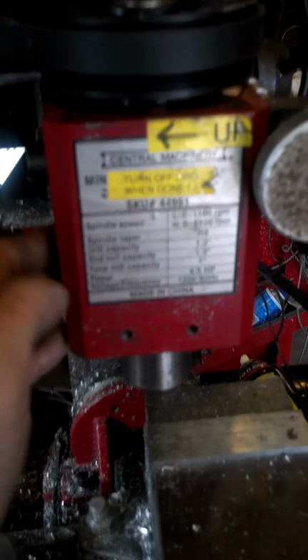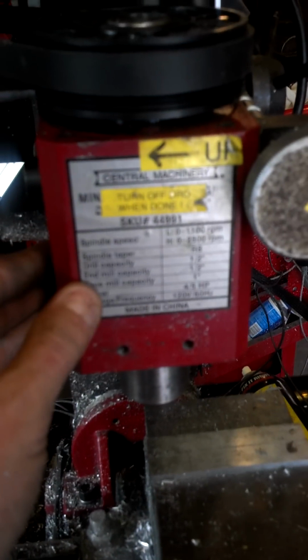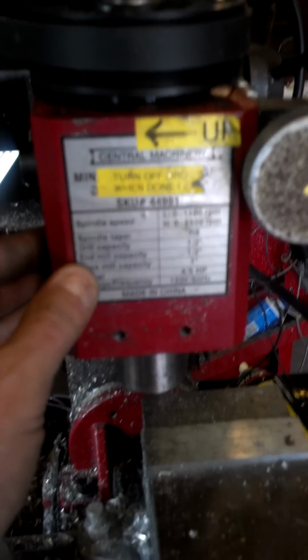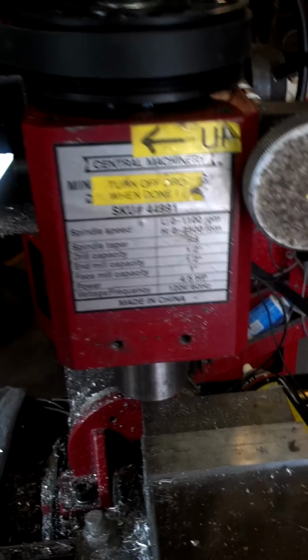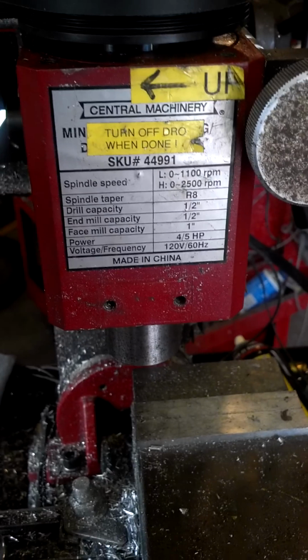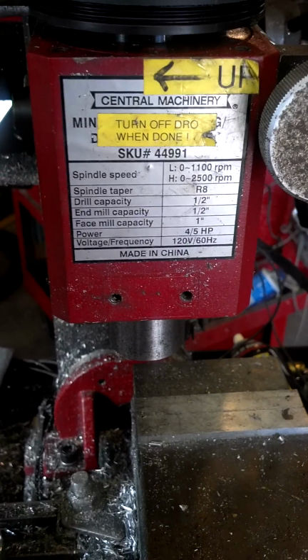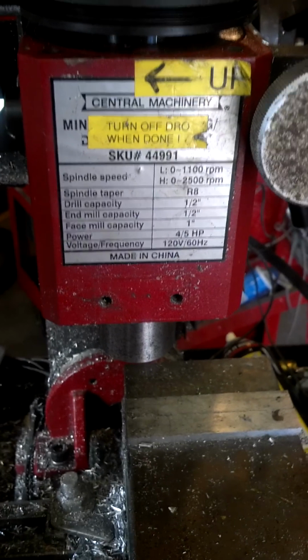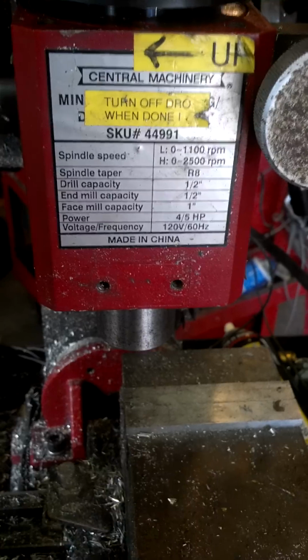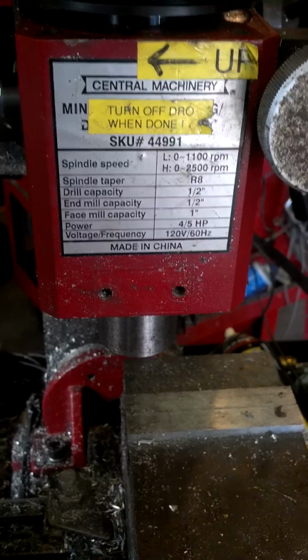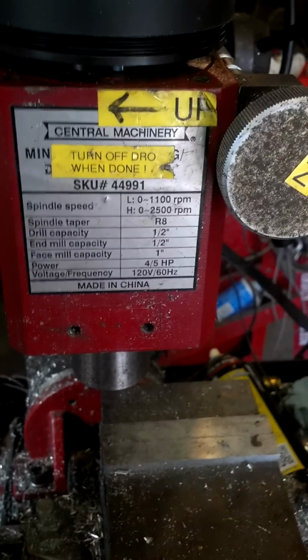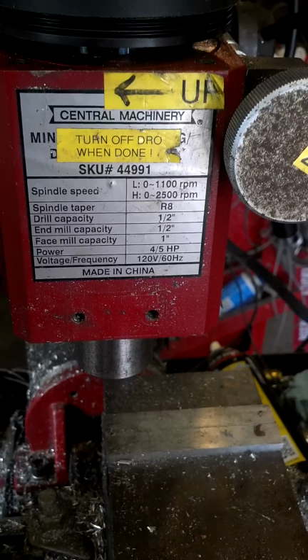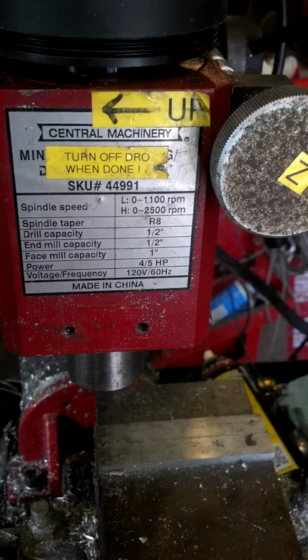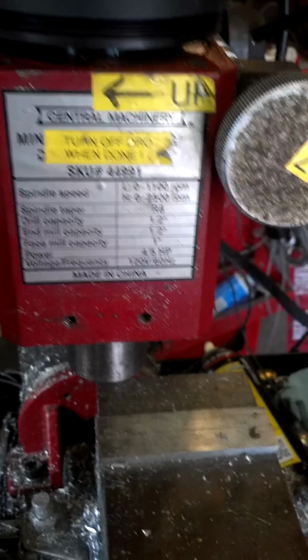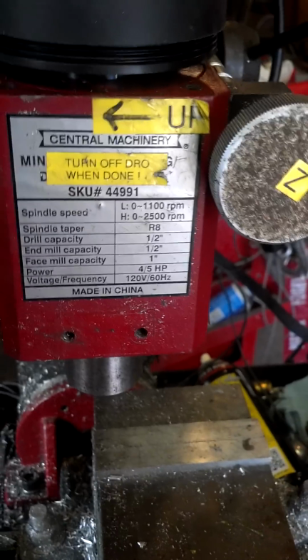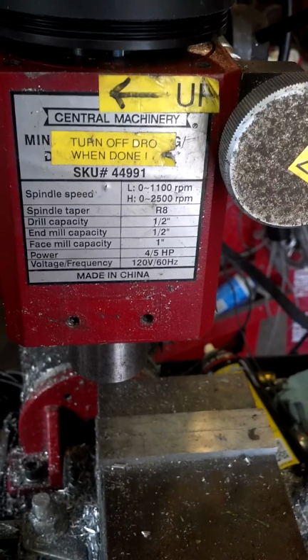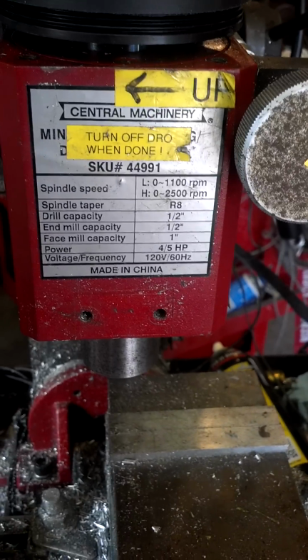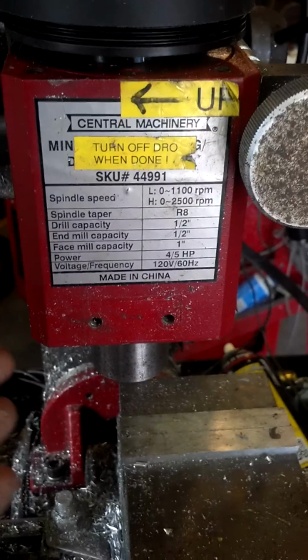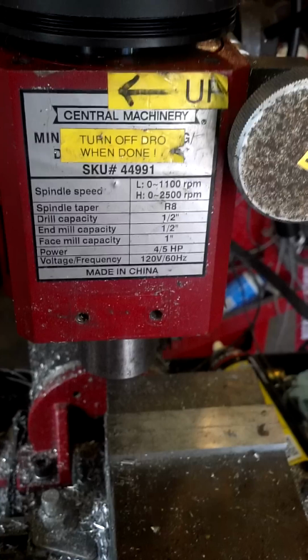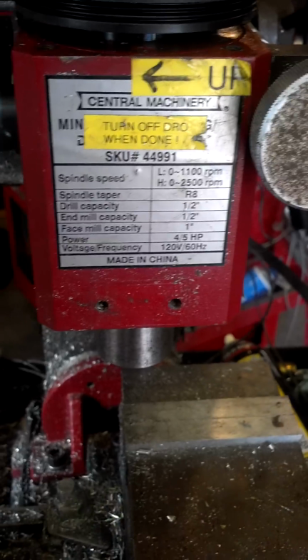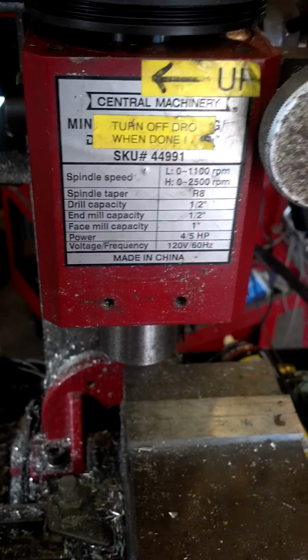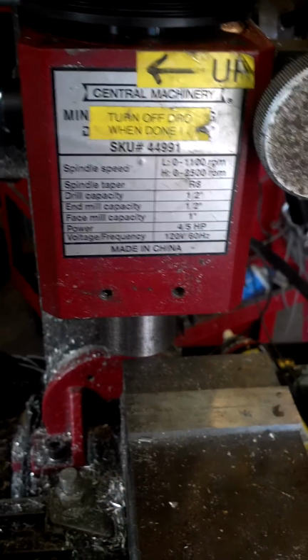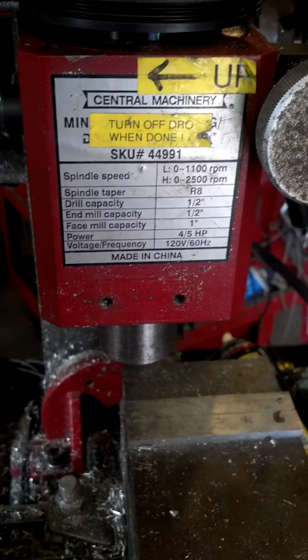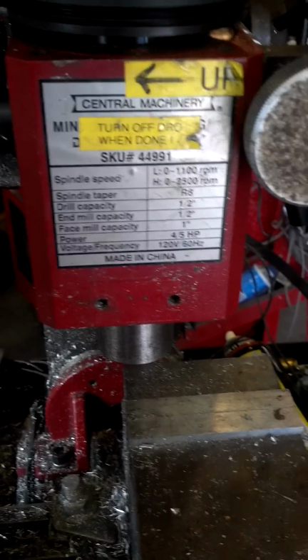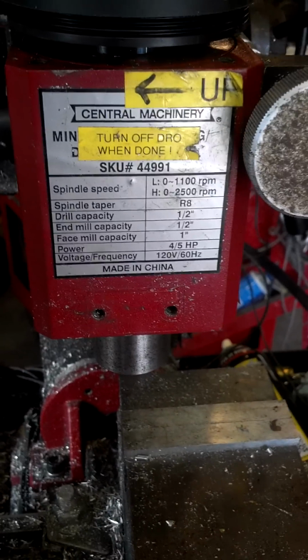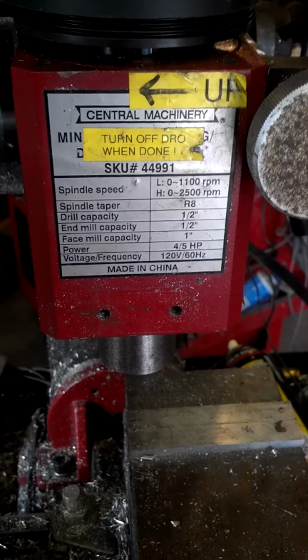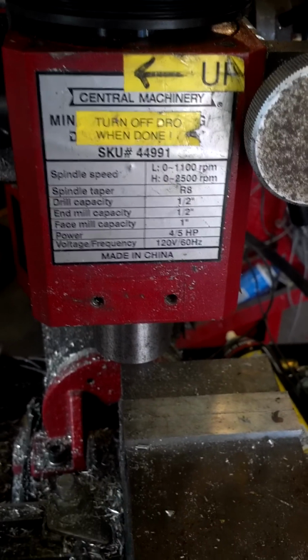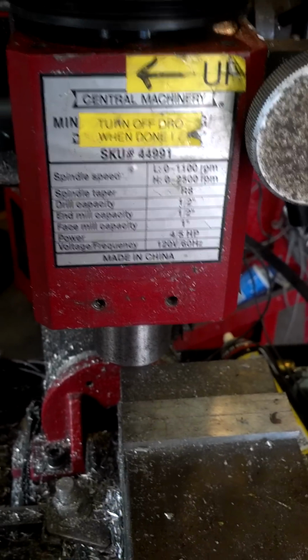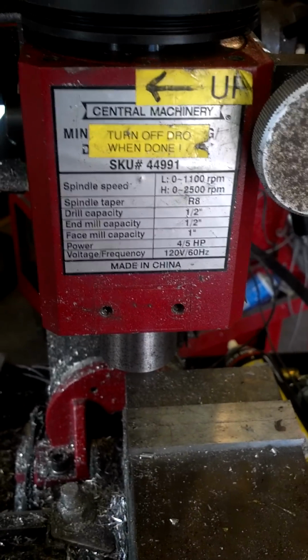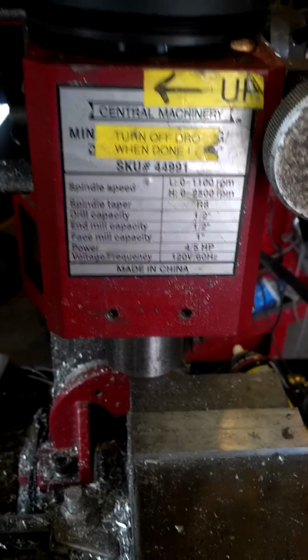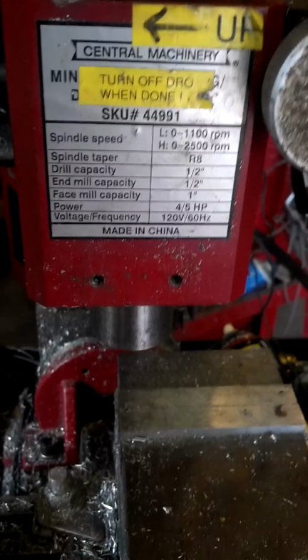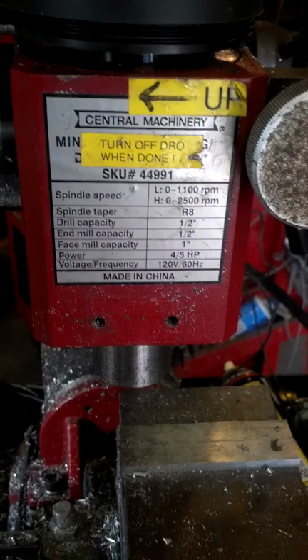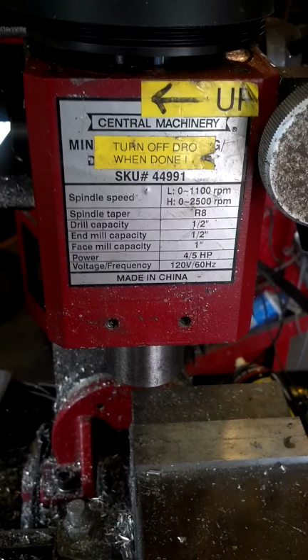But the problem is you're still stuck with the factory Harbor Freight motor and speed controller, and the motor on that is limiting — it kind of sucks. So I thought, let me see if I can spend $100 and completely upgrade it.